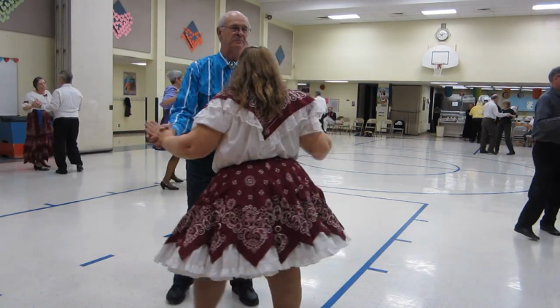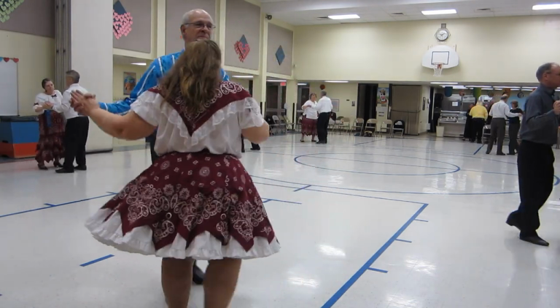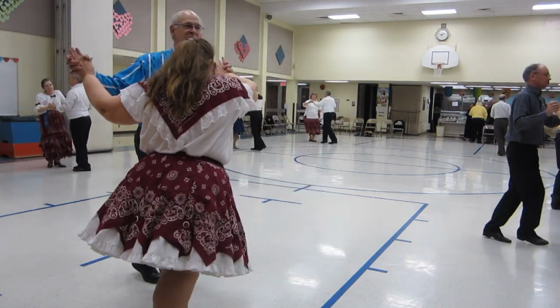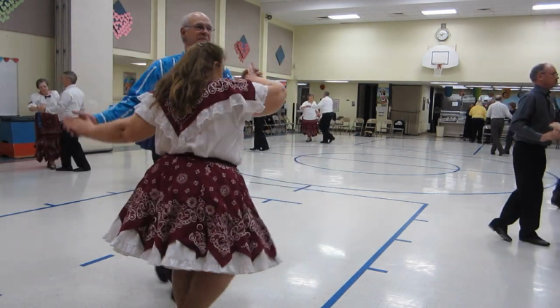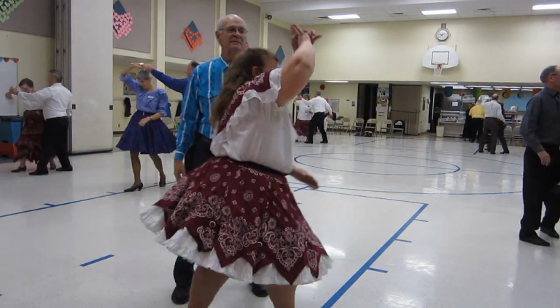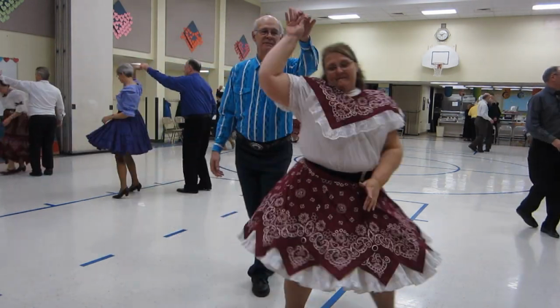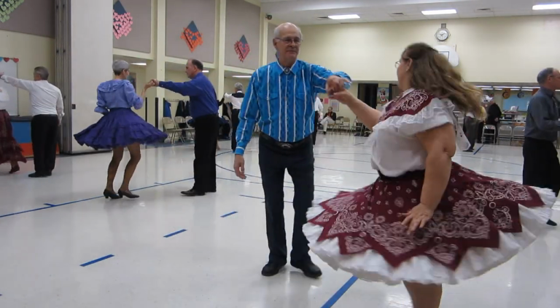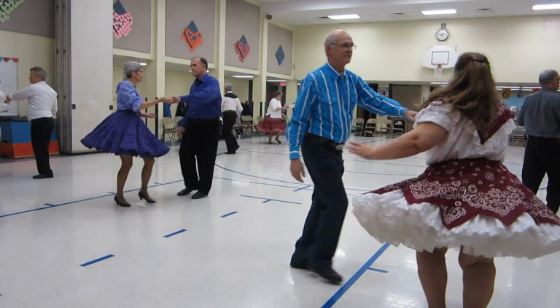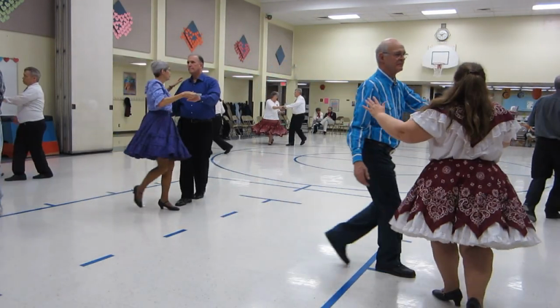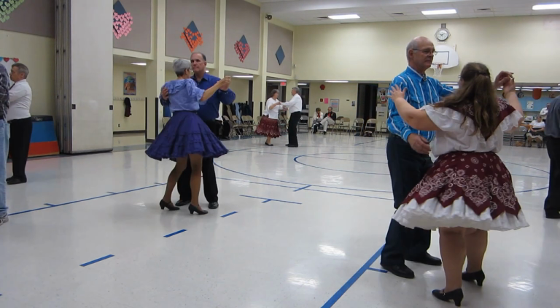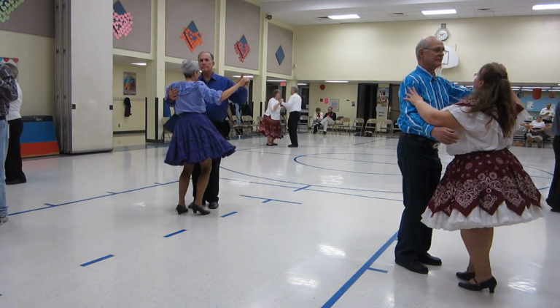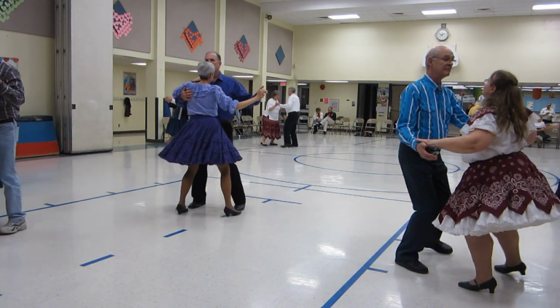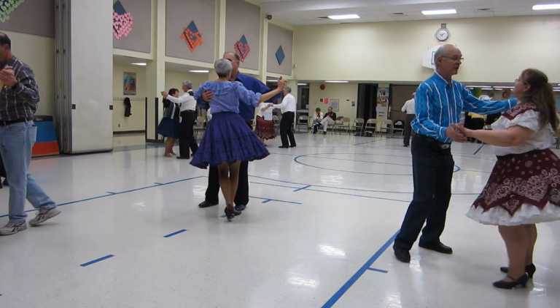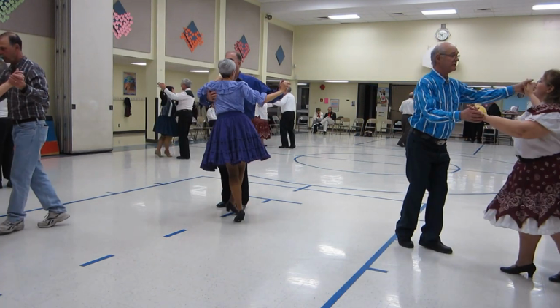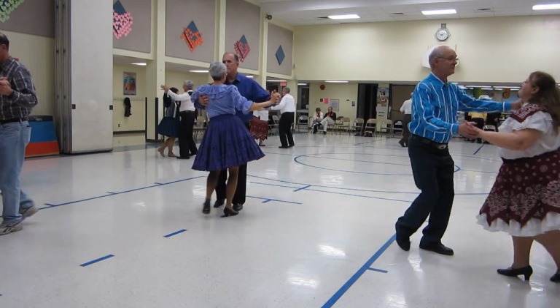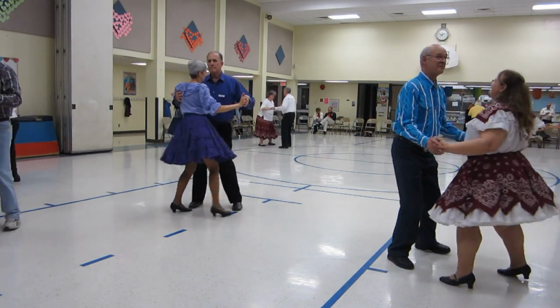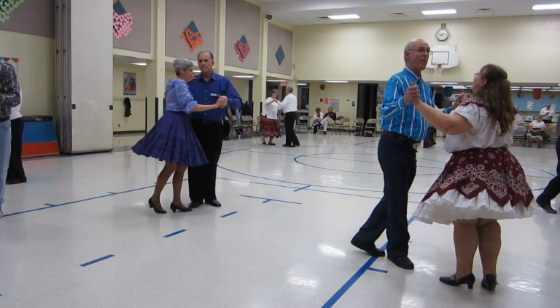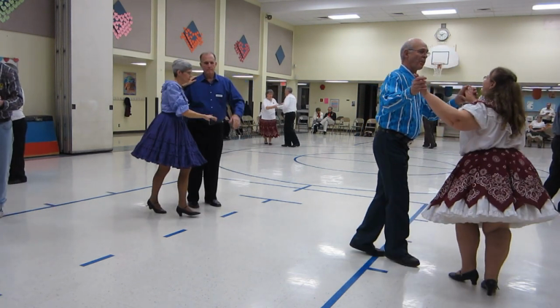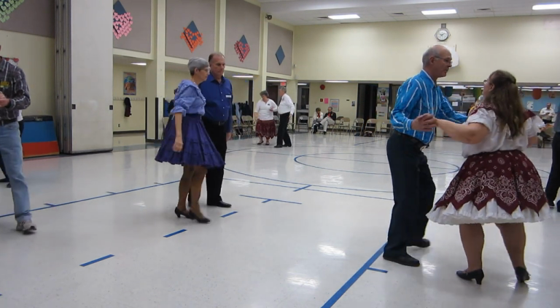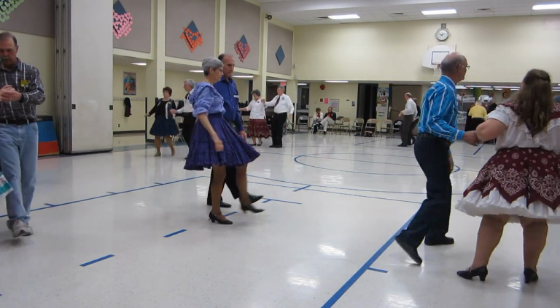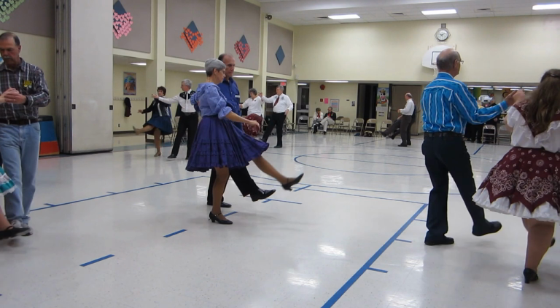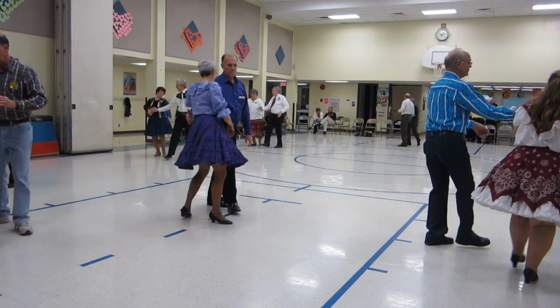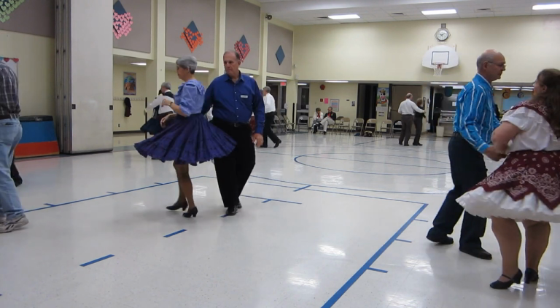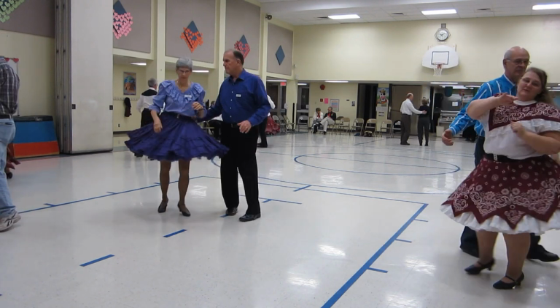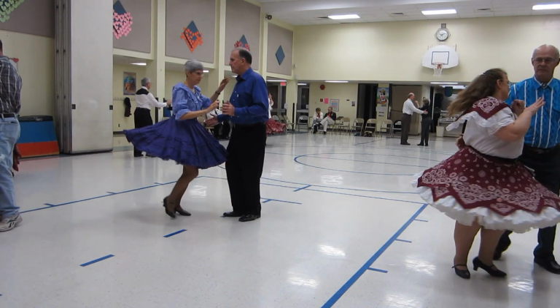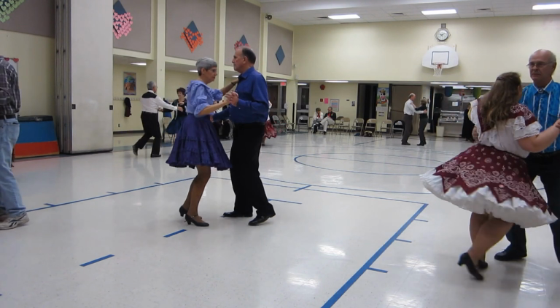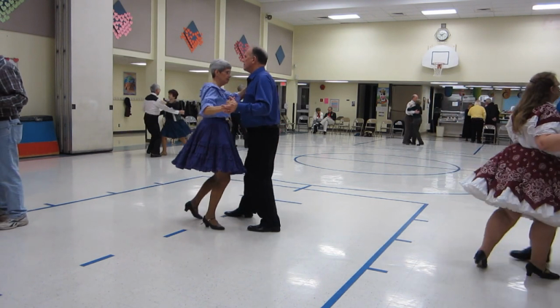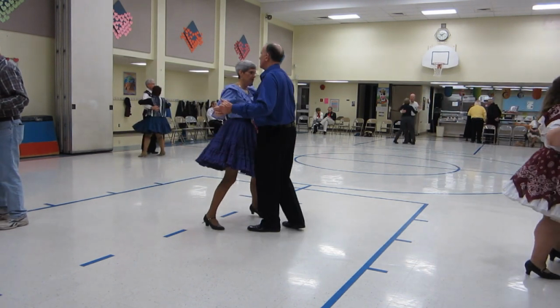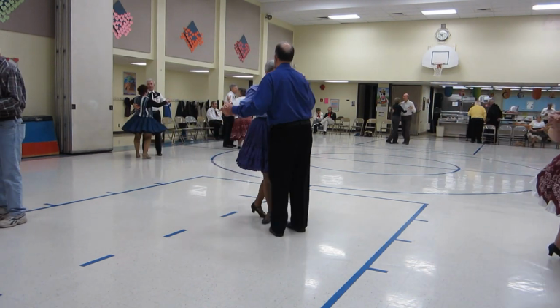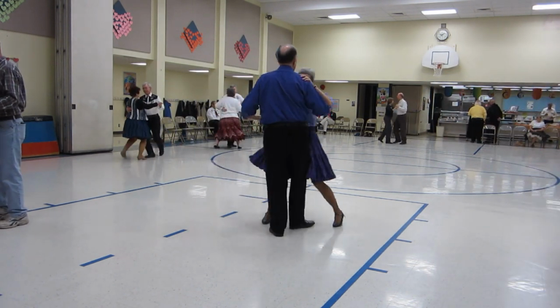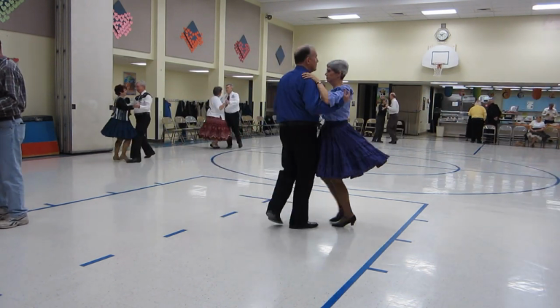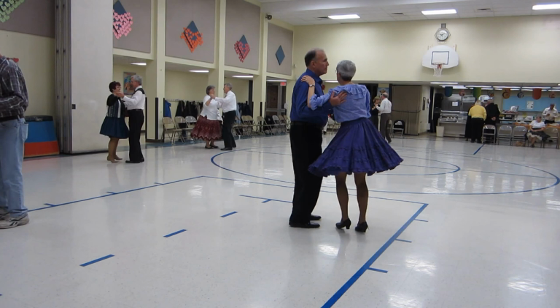Twirl by, through face, close, balance left and right. Step swing, spin maneuver, two right turns to face the wall, canter twice.